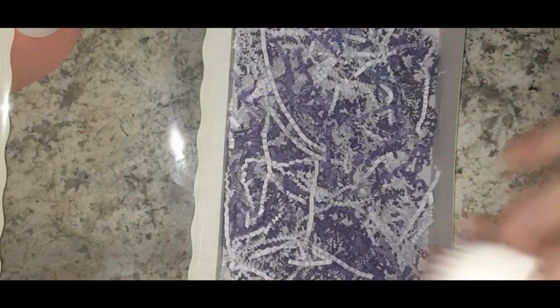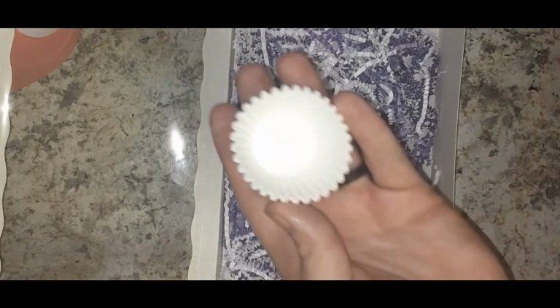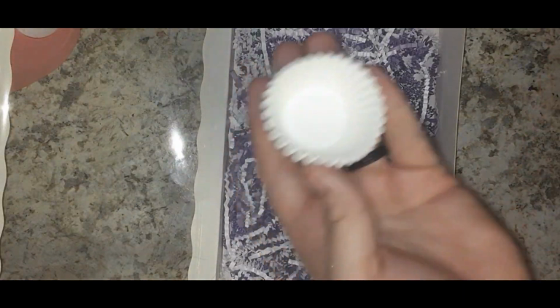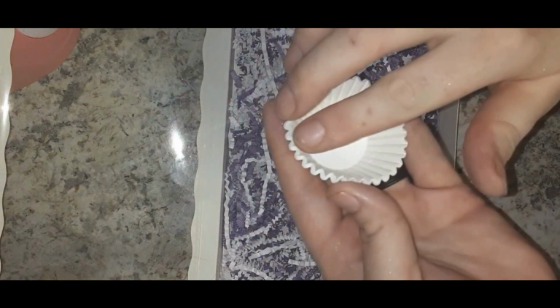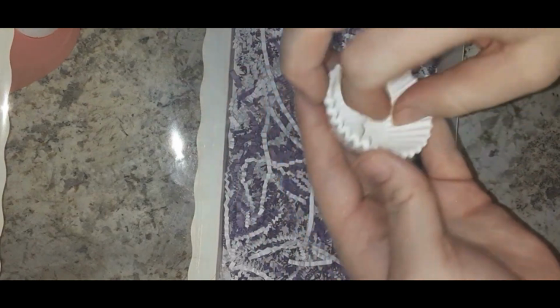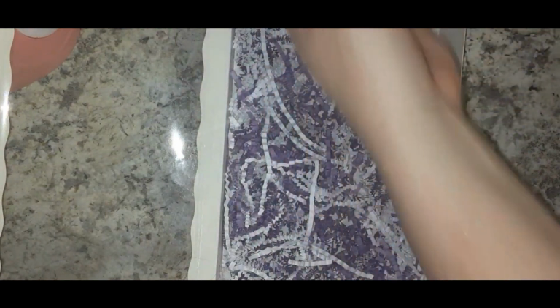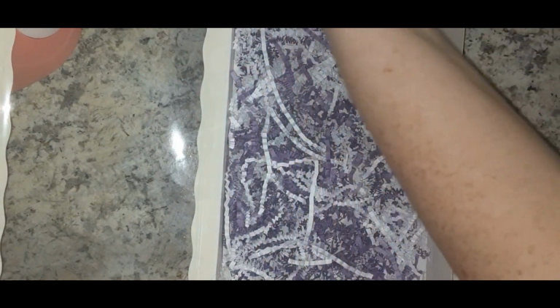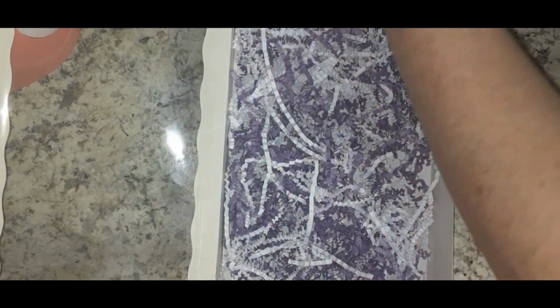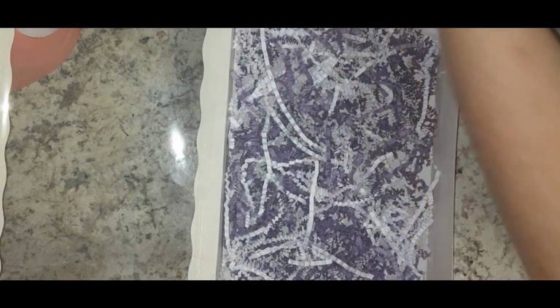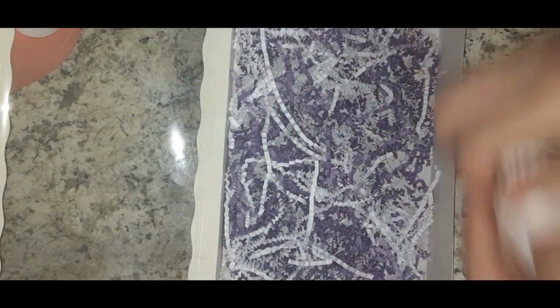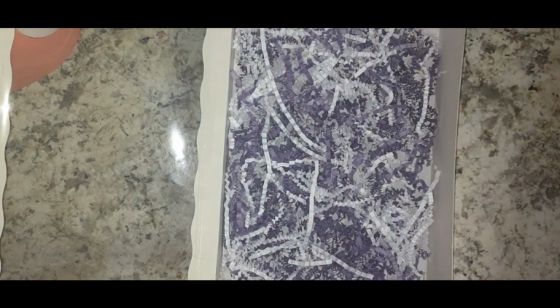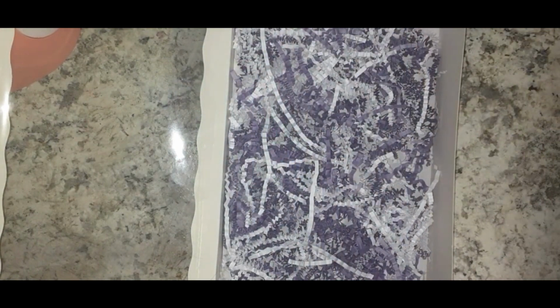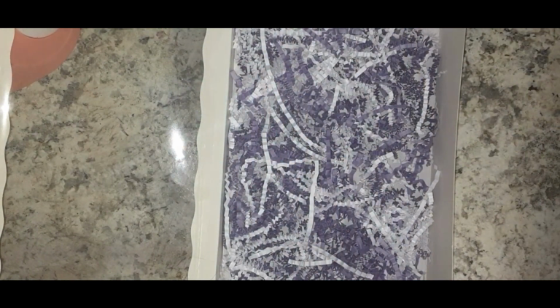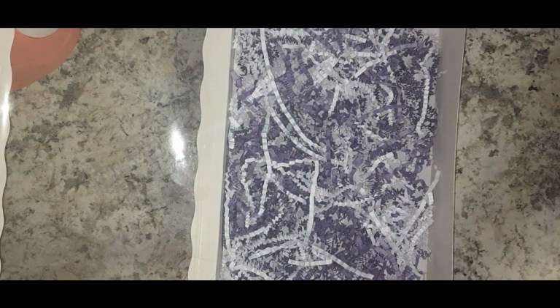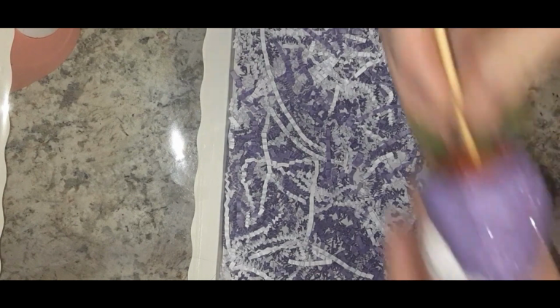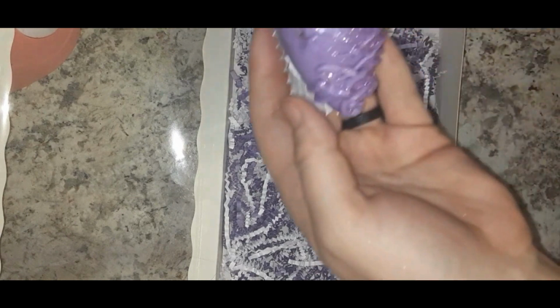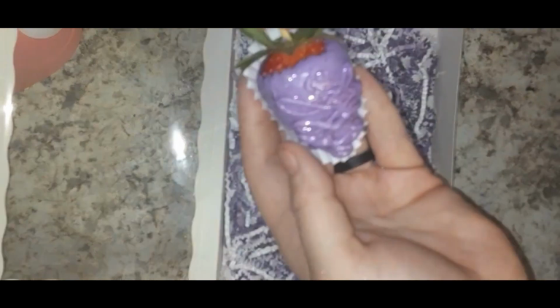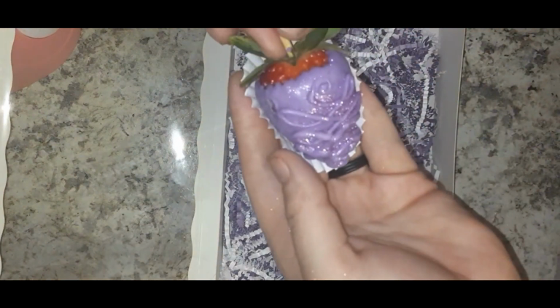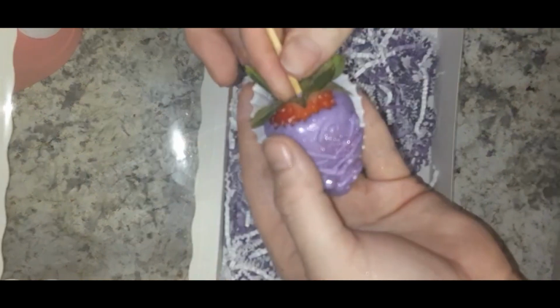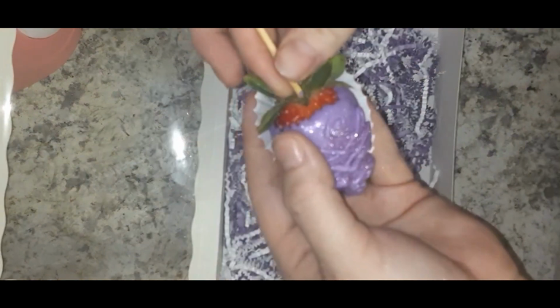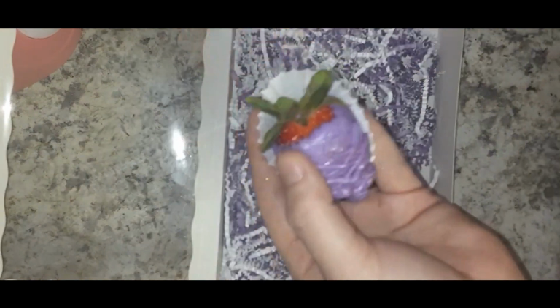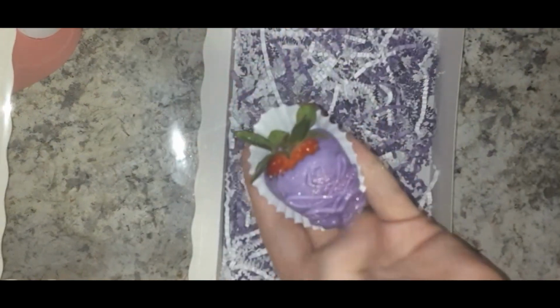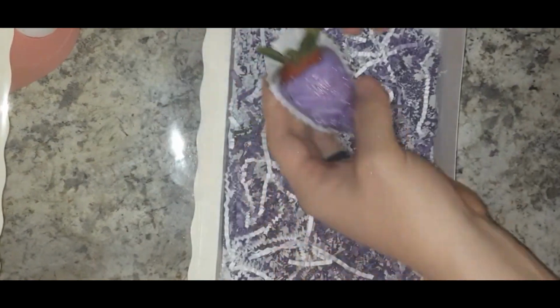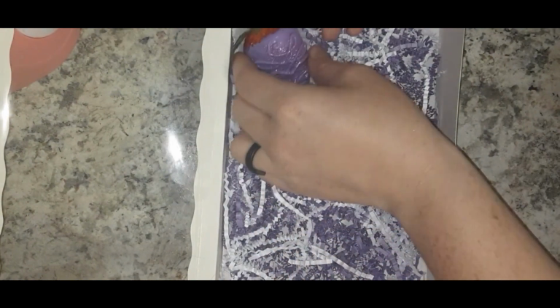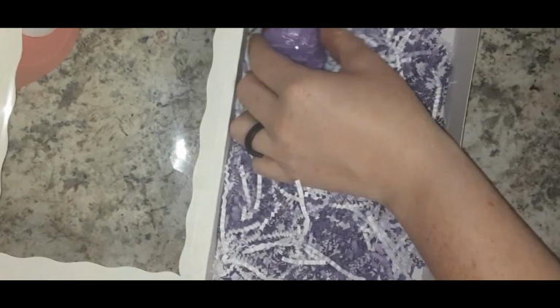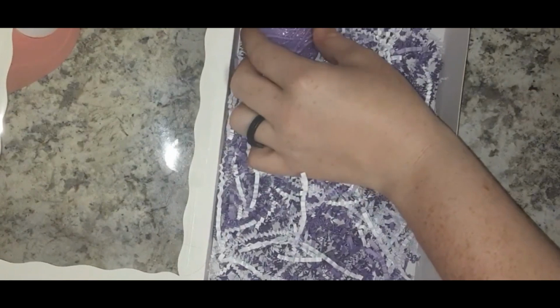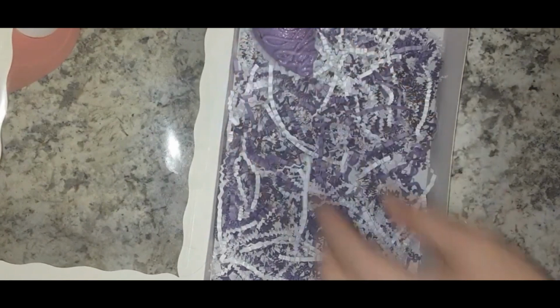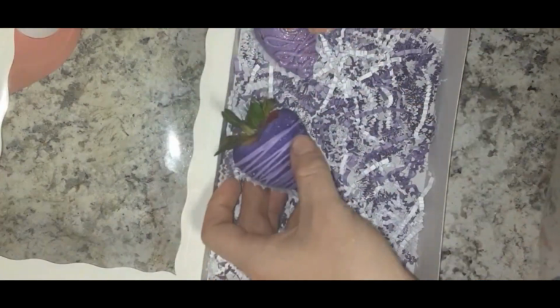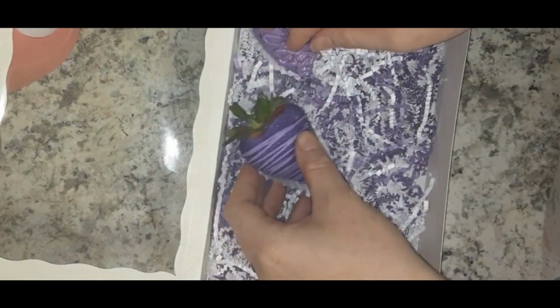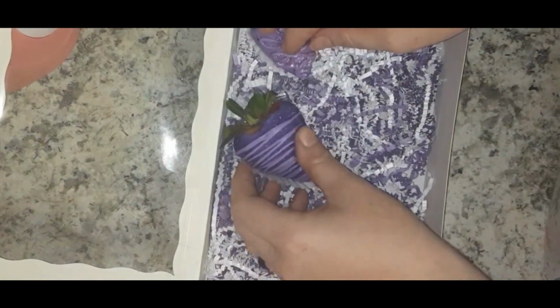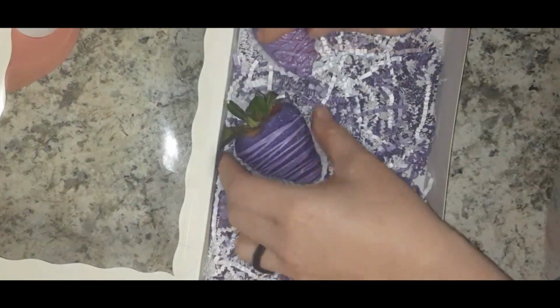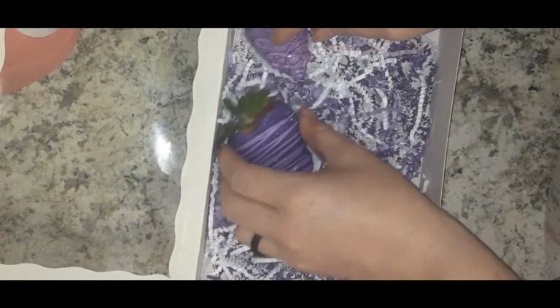Now we're packaging. I took mini cupcake liners — they're perfect for the strawberries — inside of a box I got off Amazon. I put some crinkle paper in the bottom, purple and white, to match the designs.